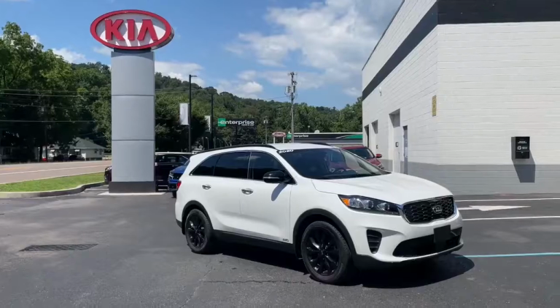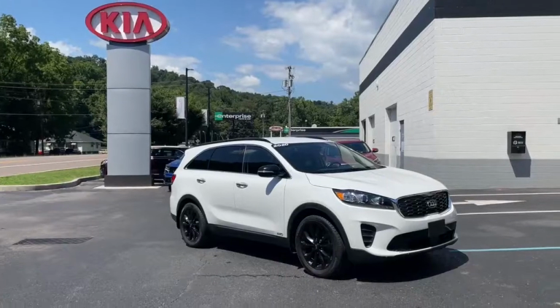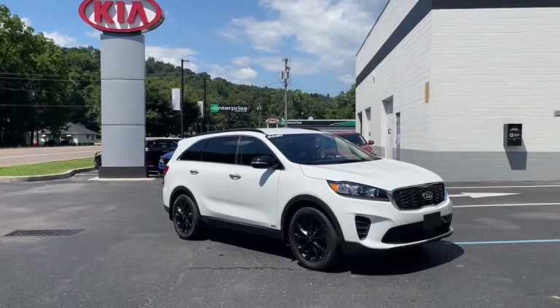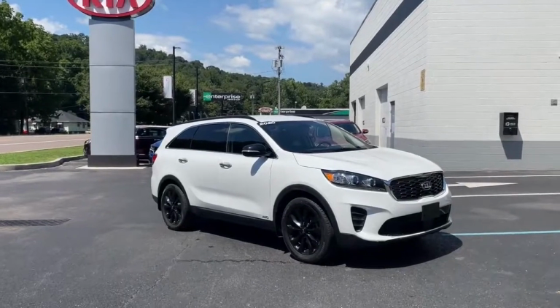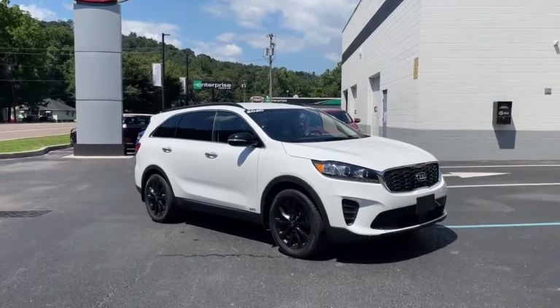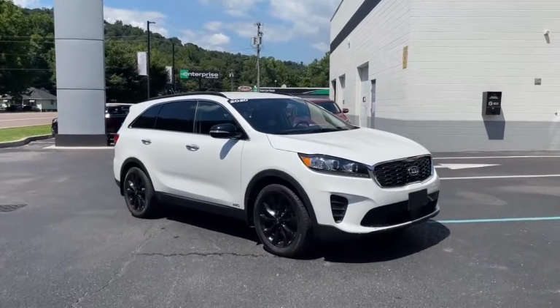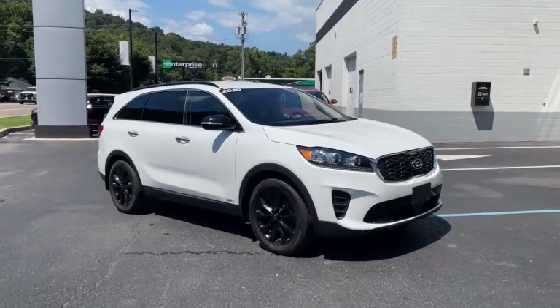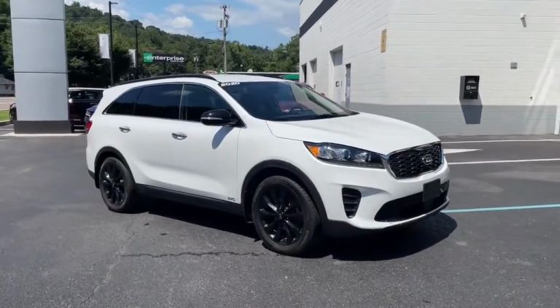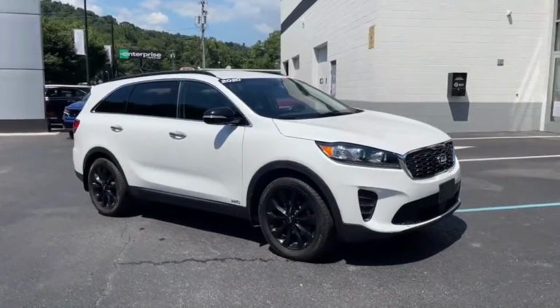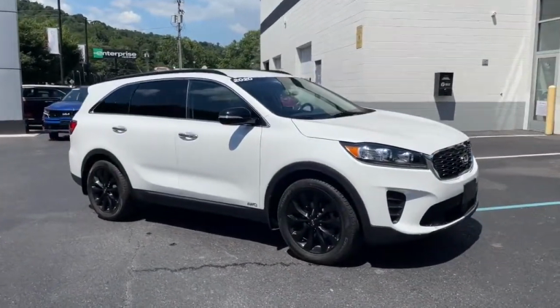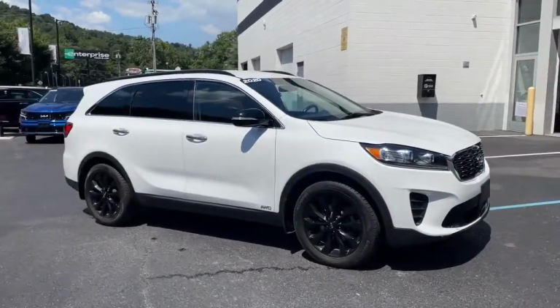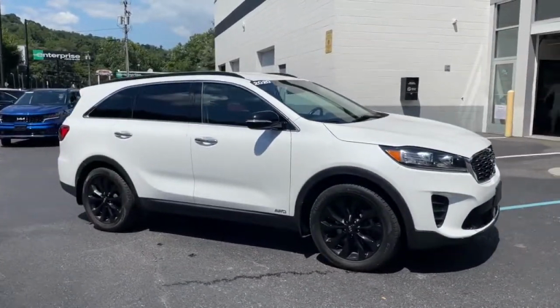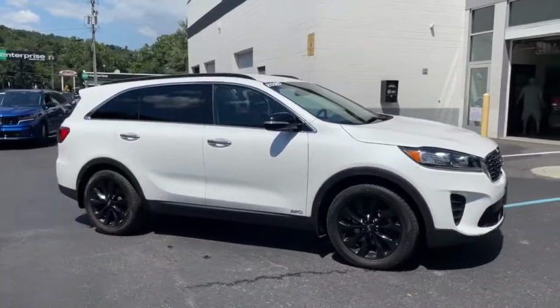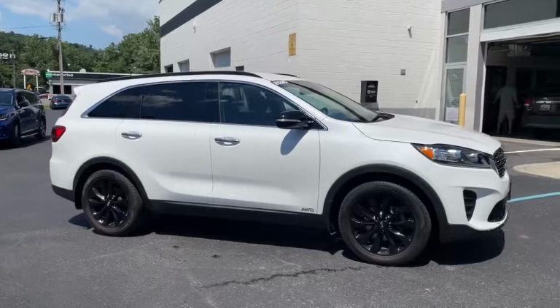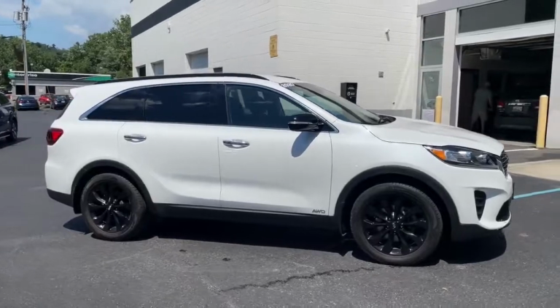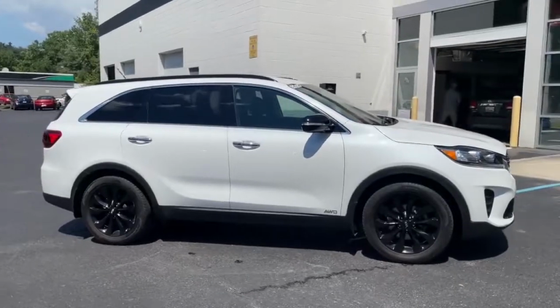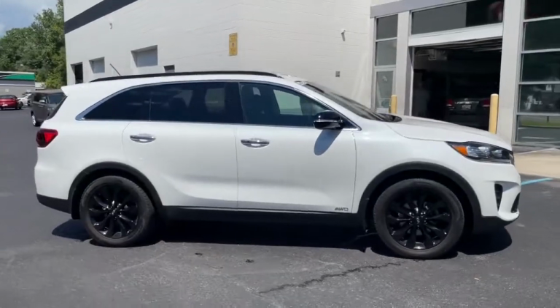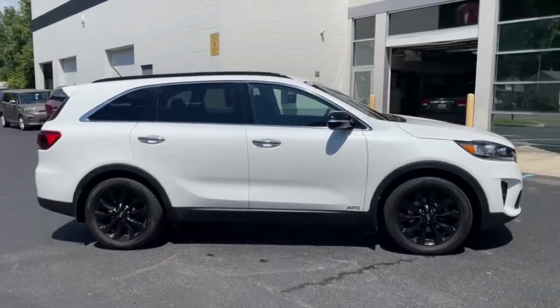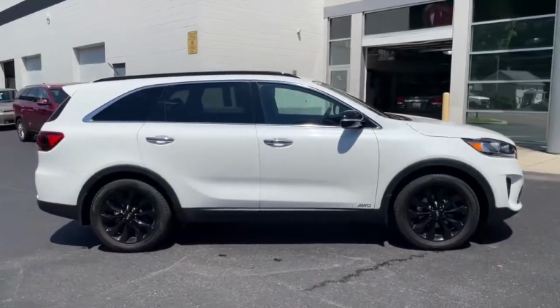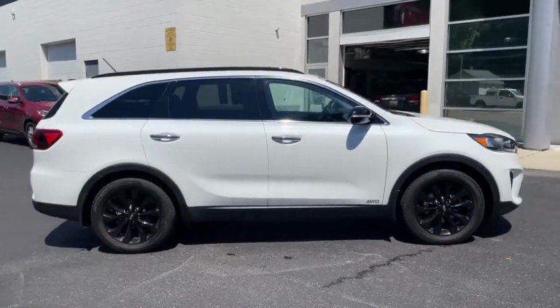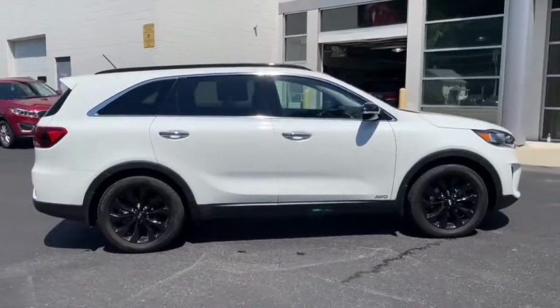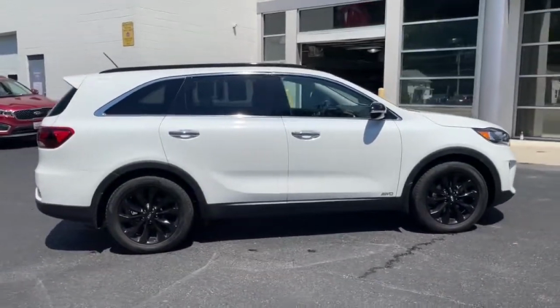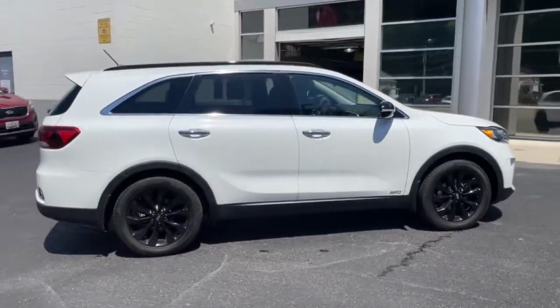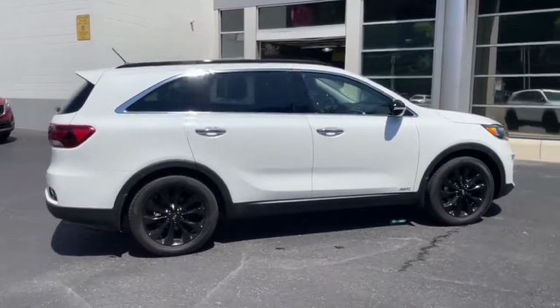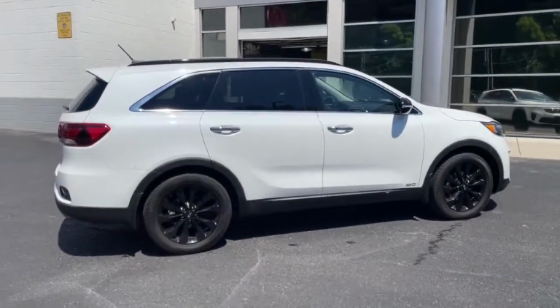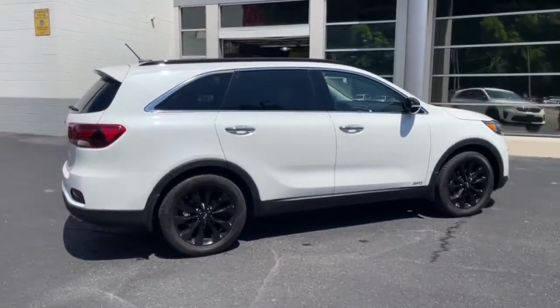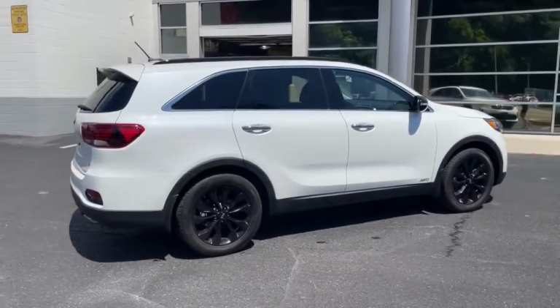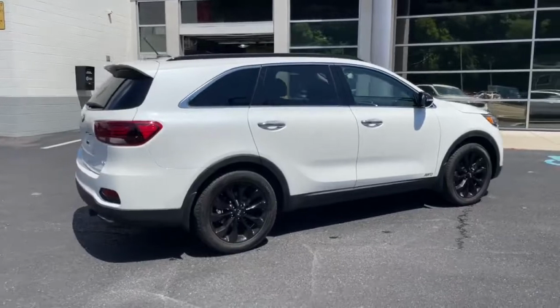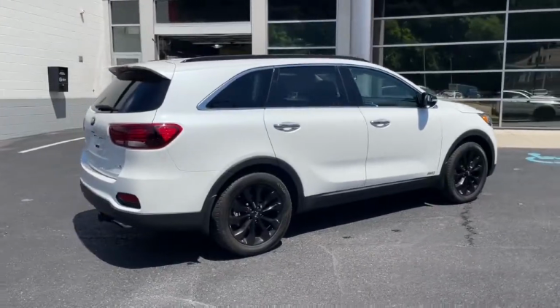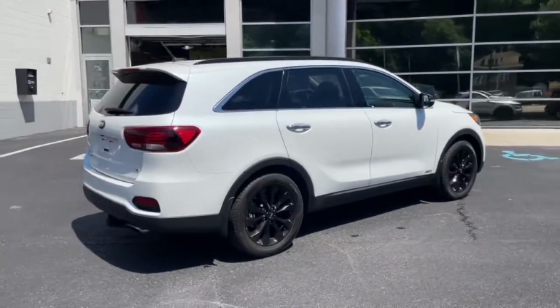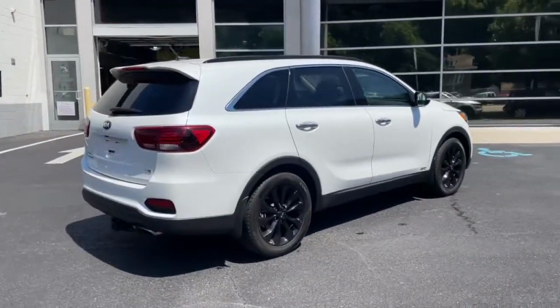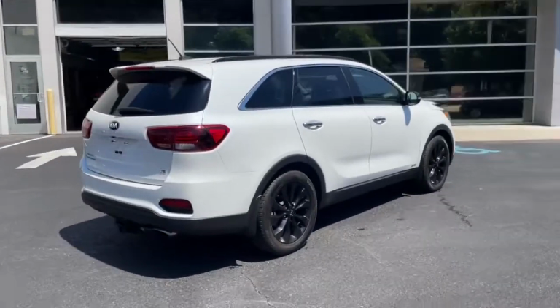Get into the 2020 Kia Sorento. This vehicle is an outstanding buy with fewer than 30,000 miles on the odometer. Answer the call to adventure in this sleek Sorento.